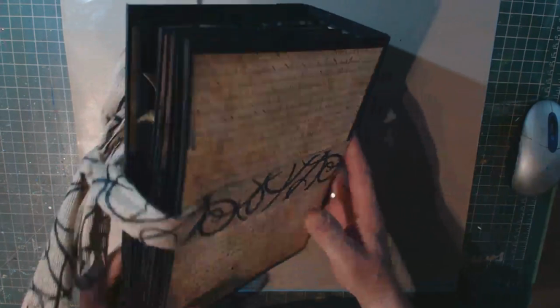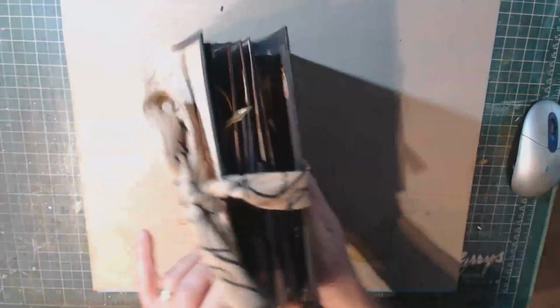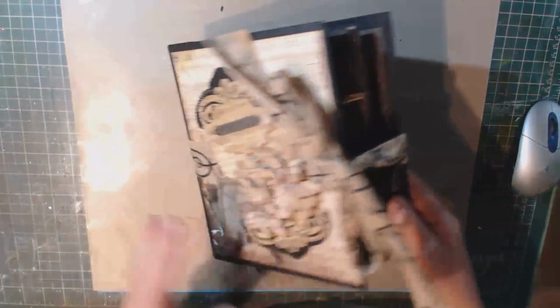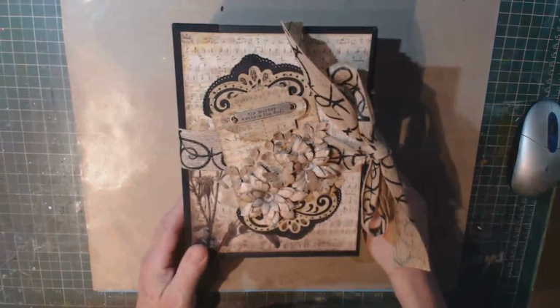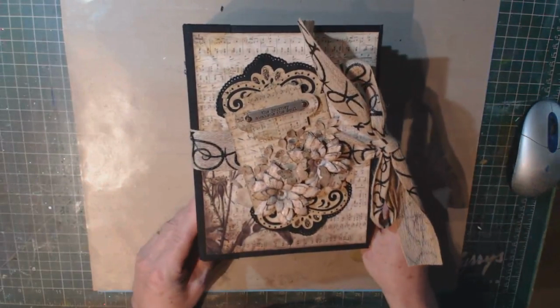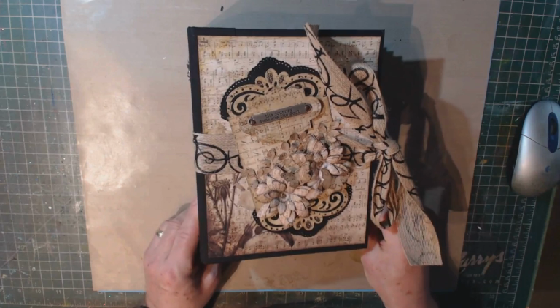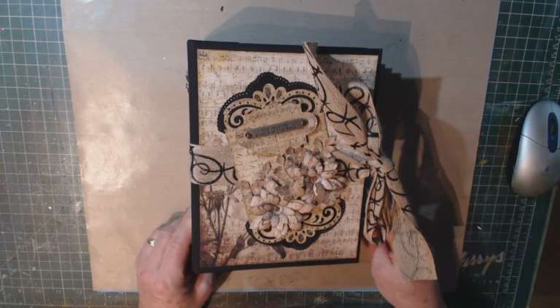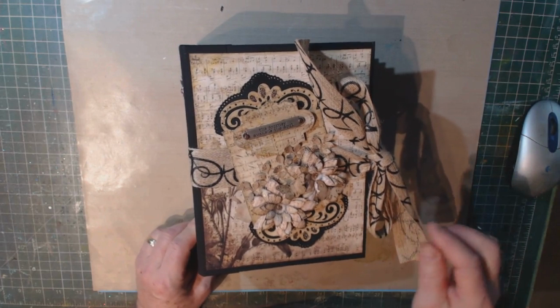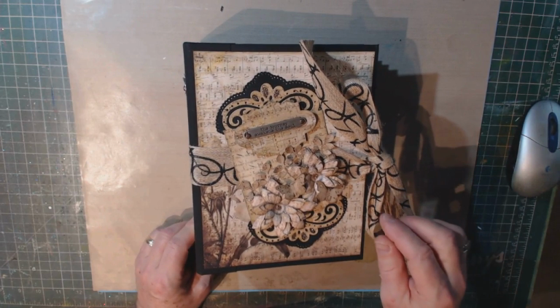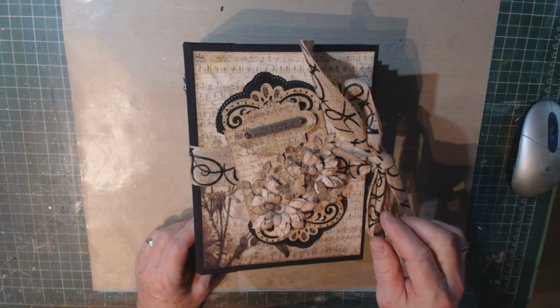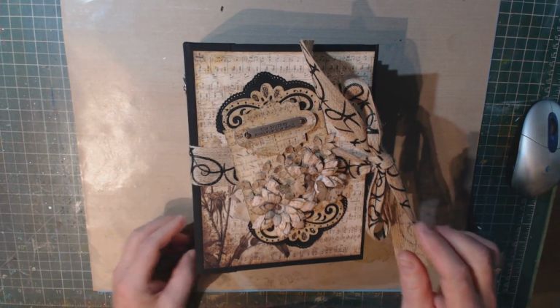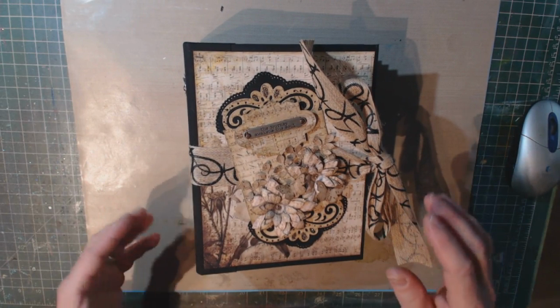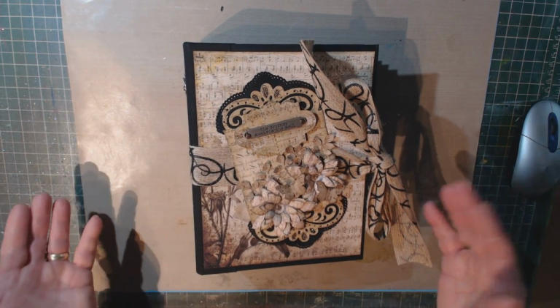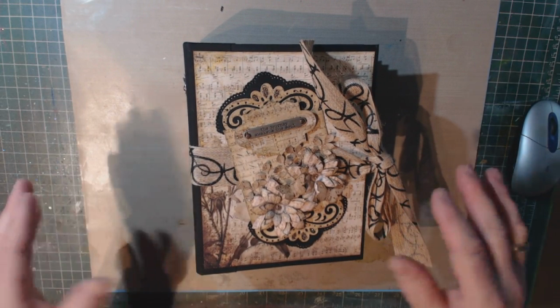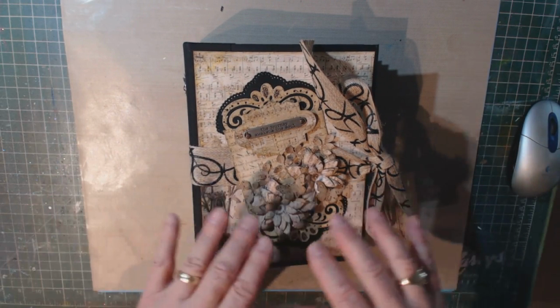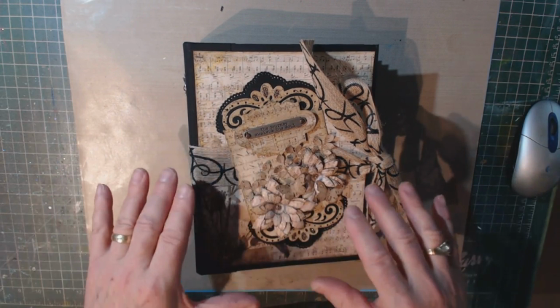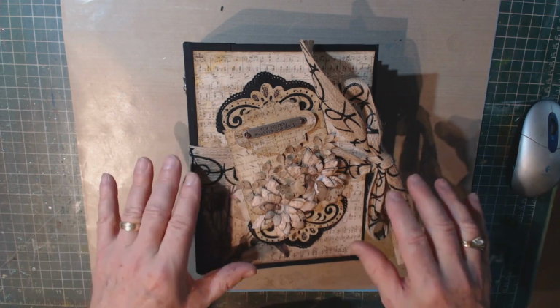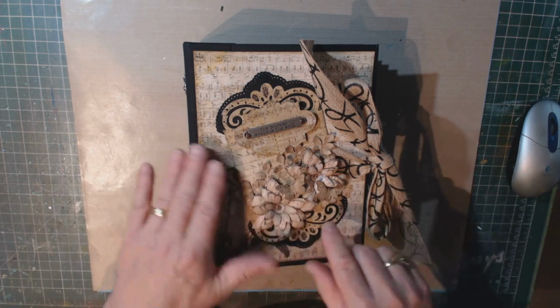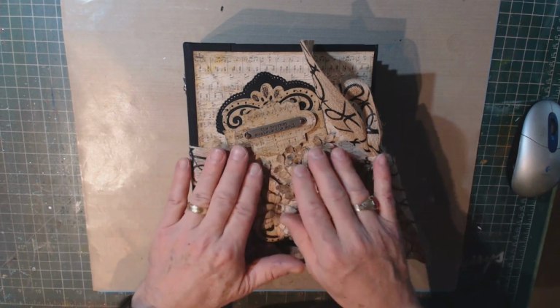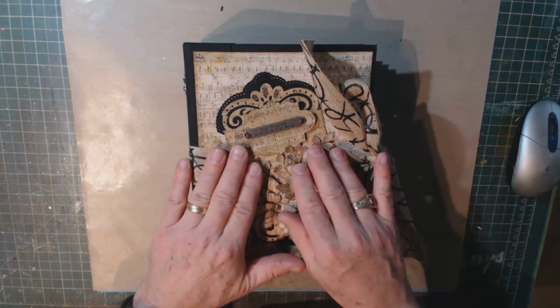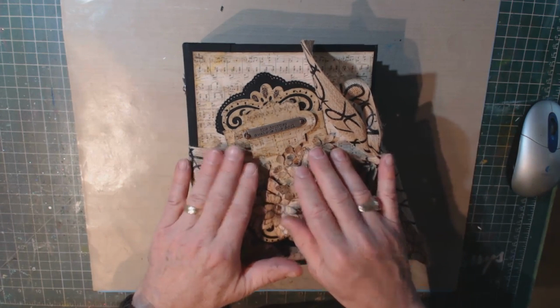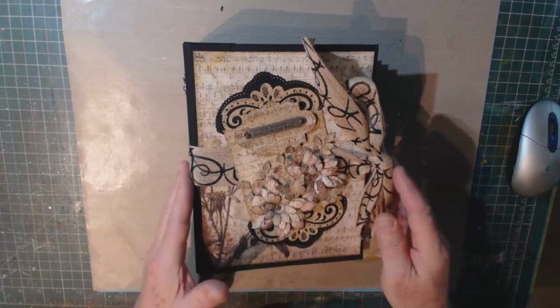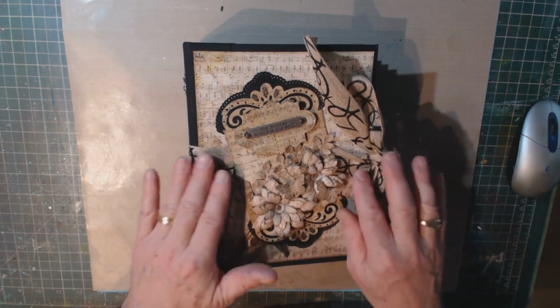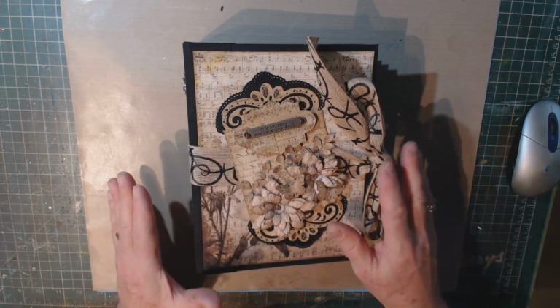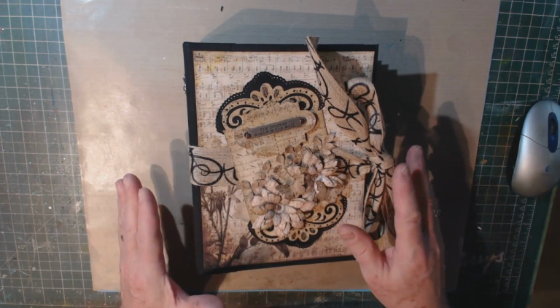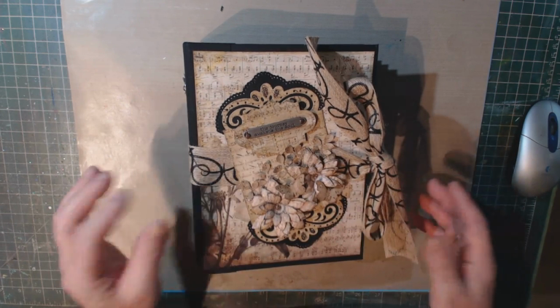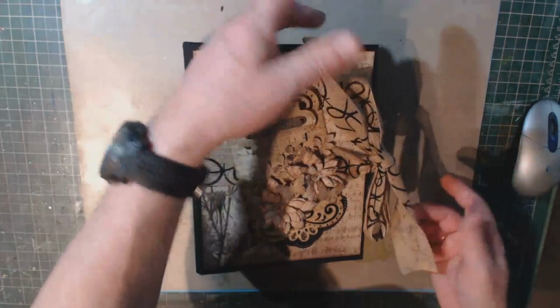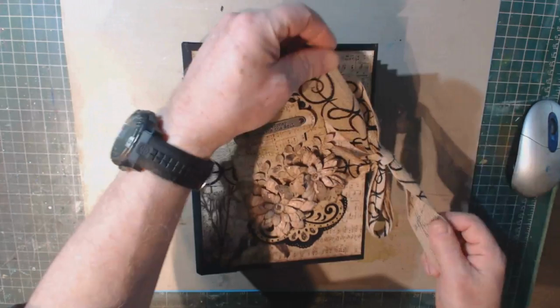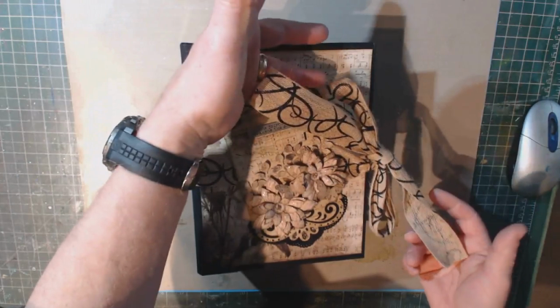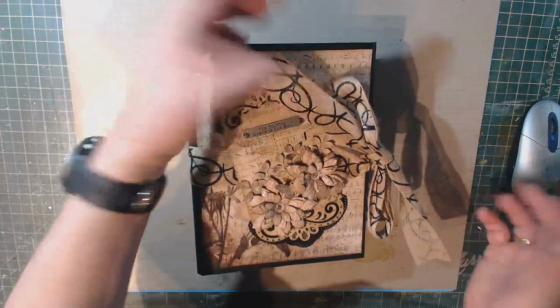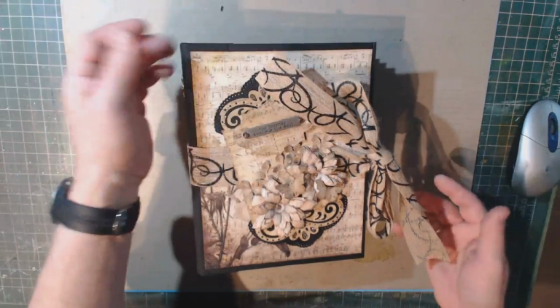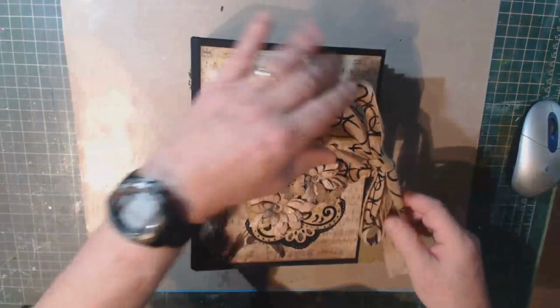The ribbon I used I picked up somewhere — I'm not sure where. I created it so that it would be very secure on the book. I put it underneath the papers, and it's kind of a nice ribbon because it doesn't fray.